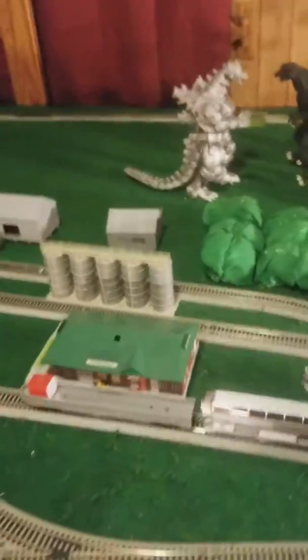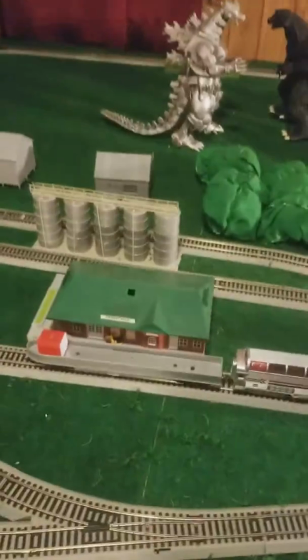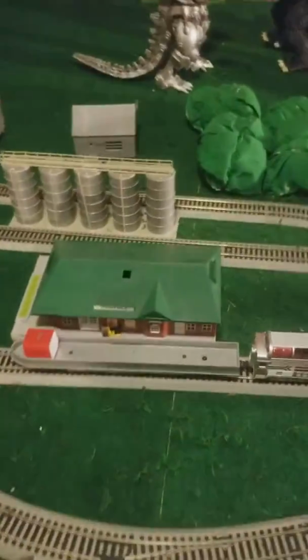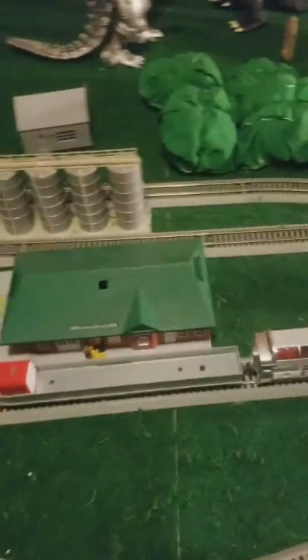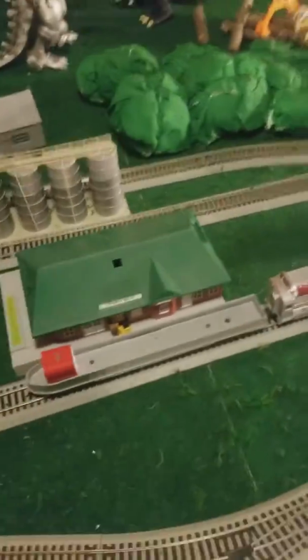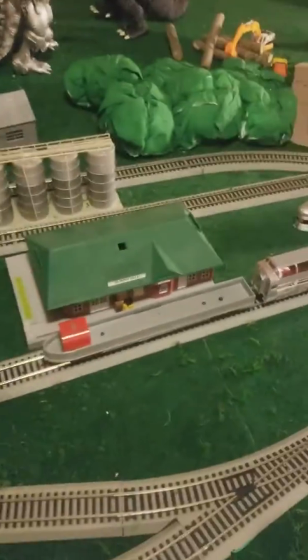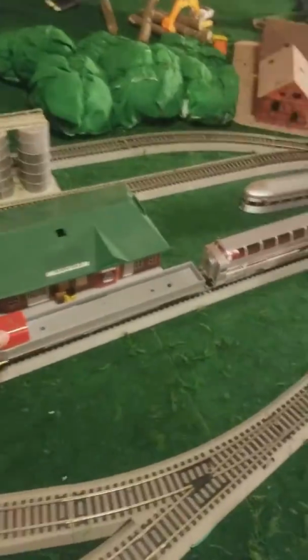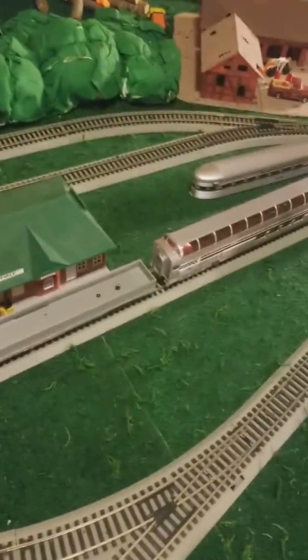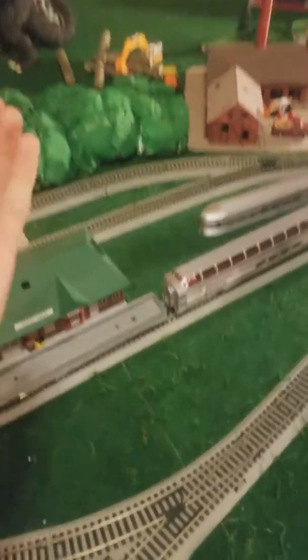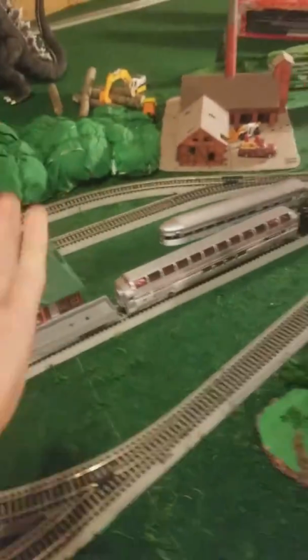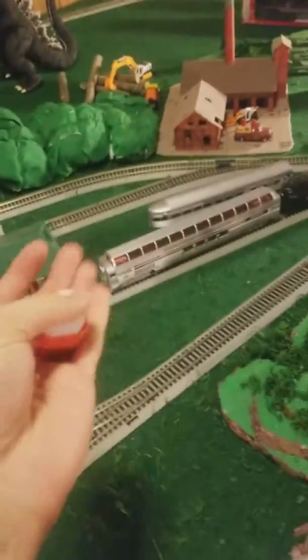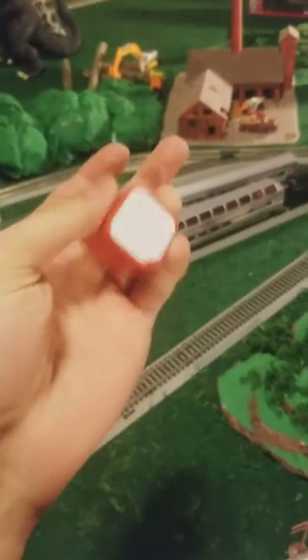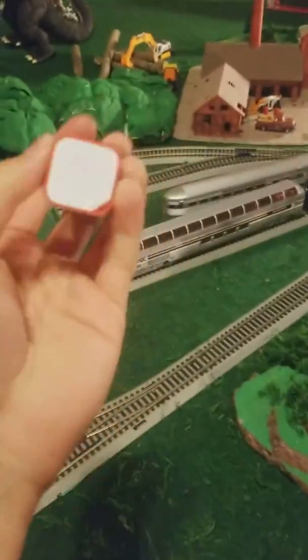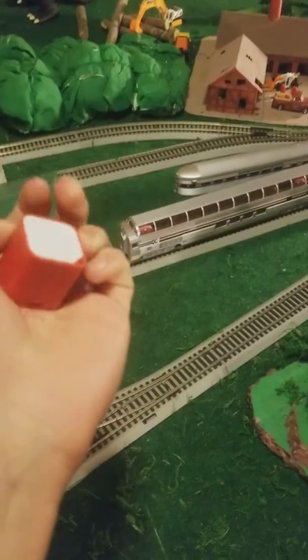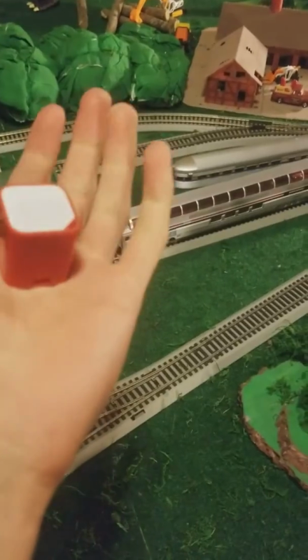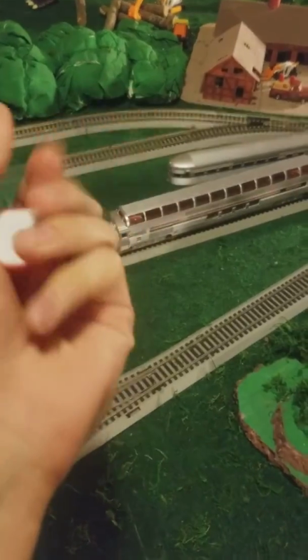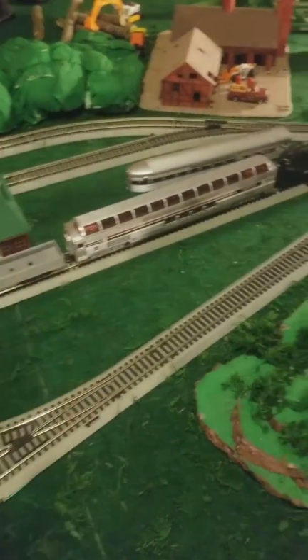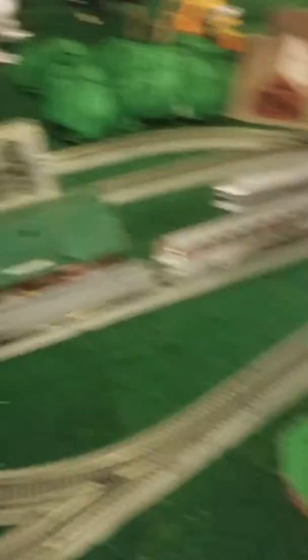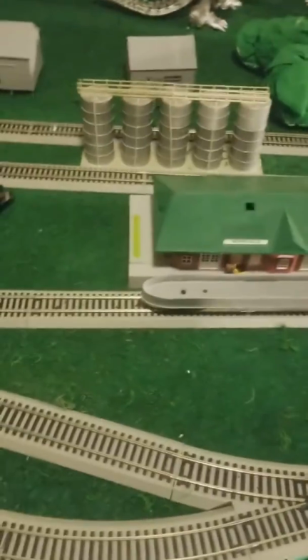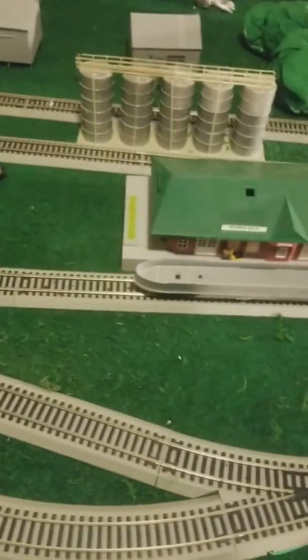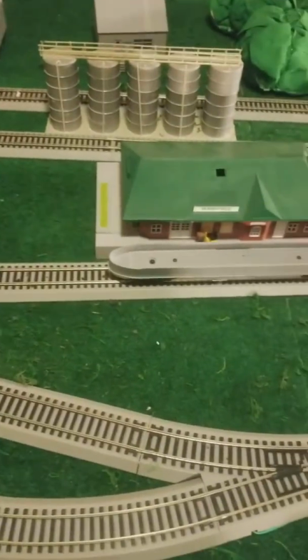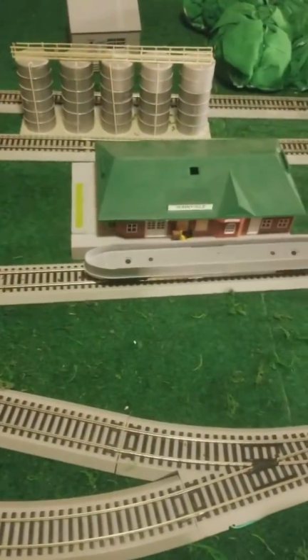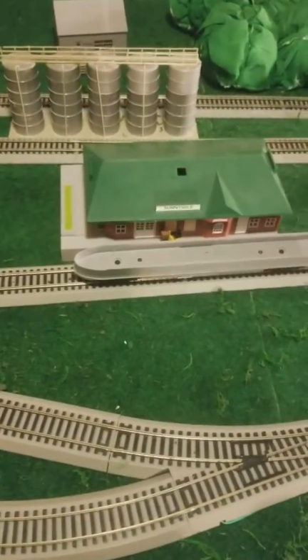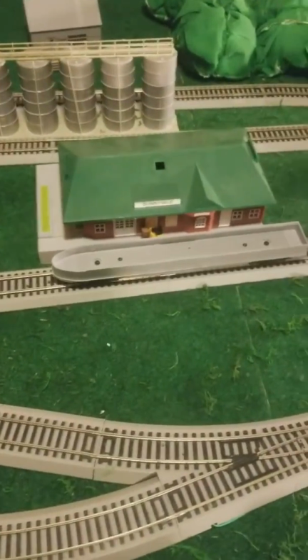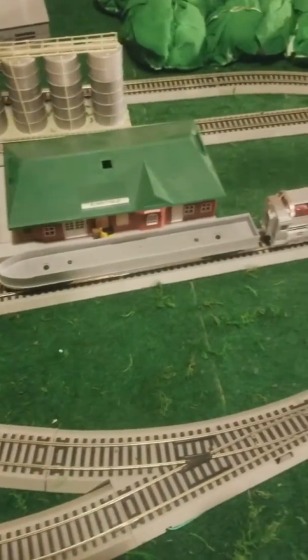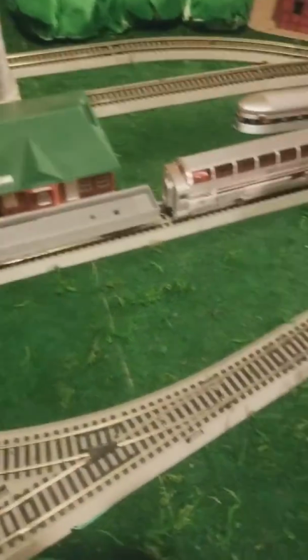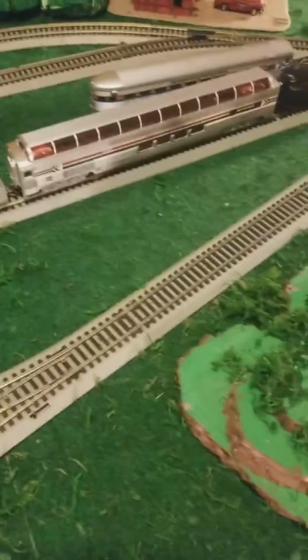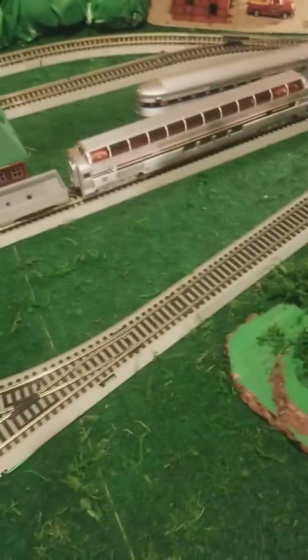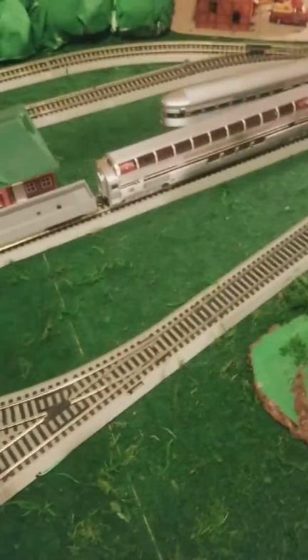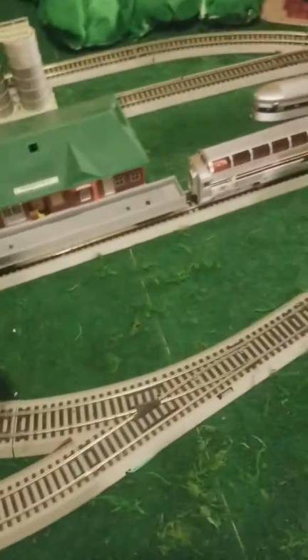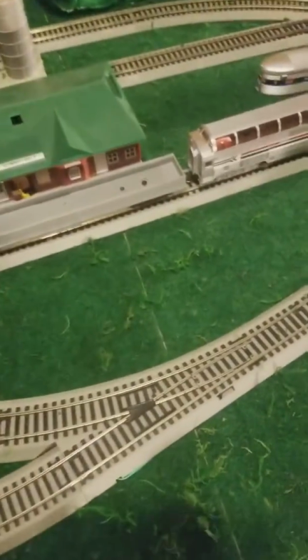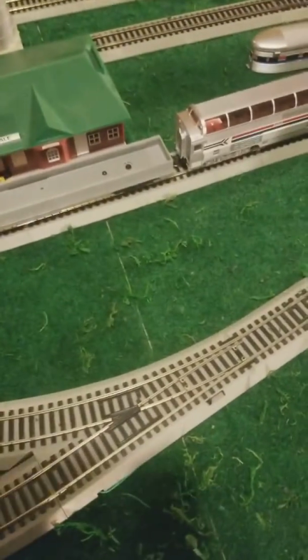Hey everyone, welcome back to the video. Today I wanted to show you this little Bluetooth speaker — it's very good for HO scale trains and HO scale stuff. It really does the job if you want to have sounds and whatnot.